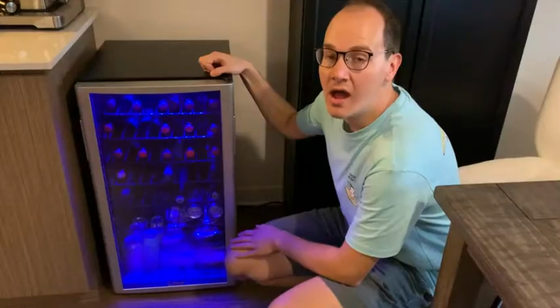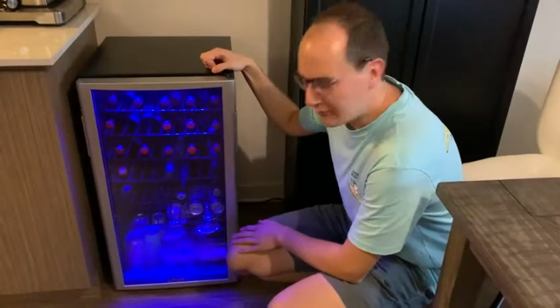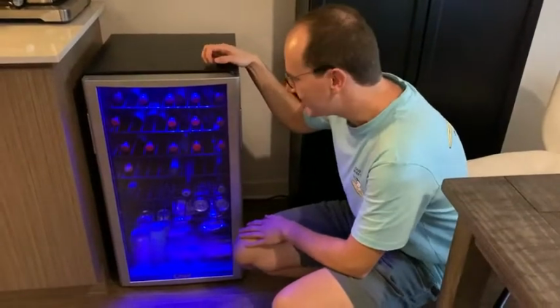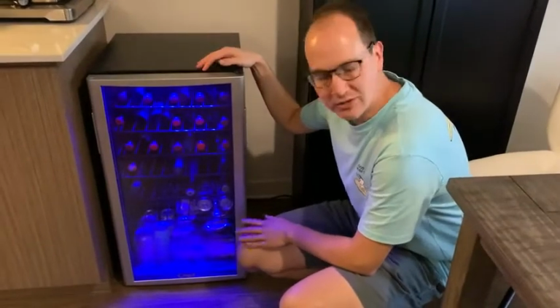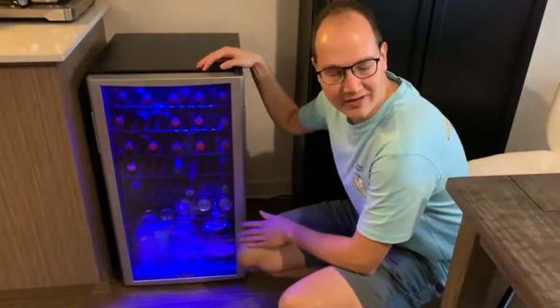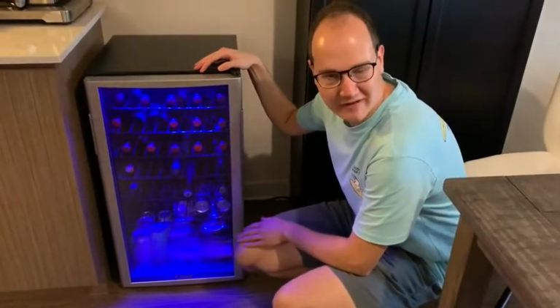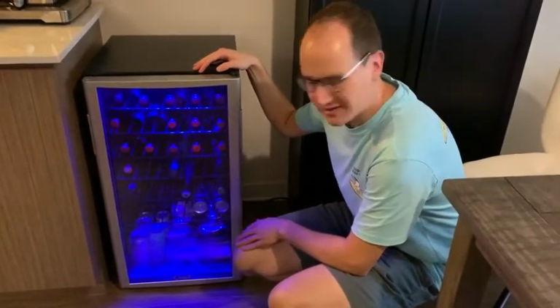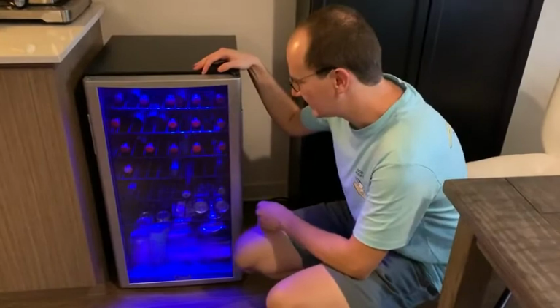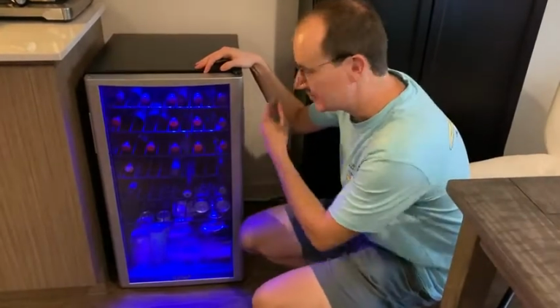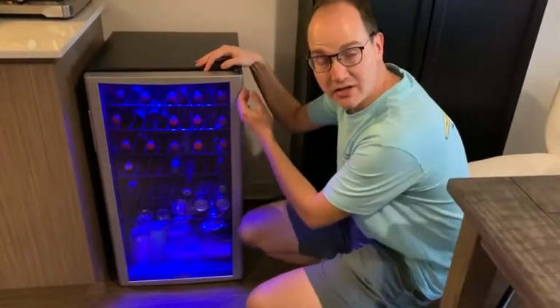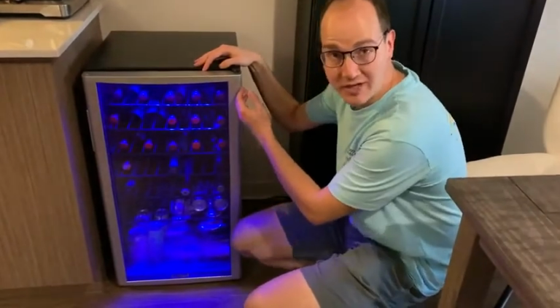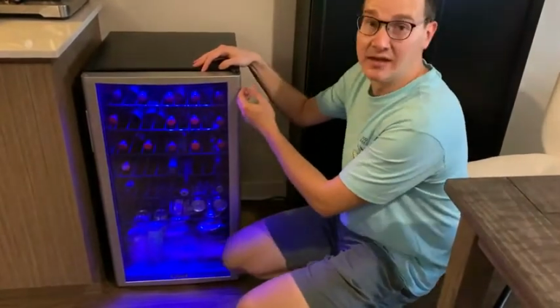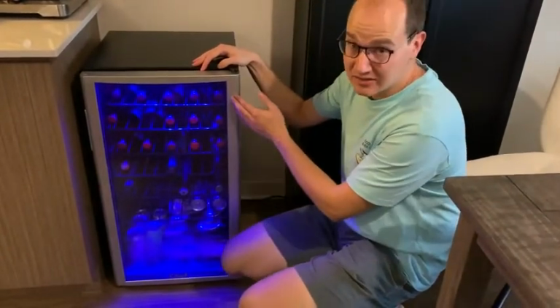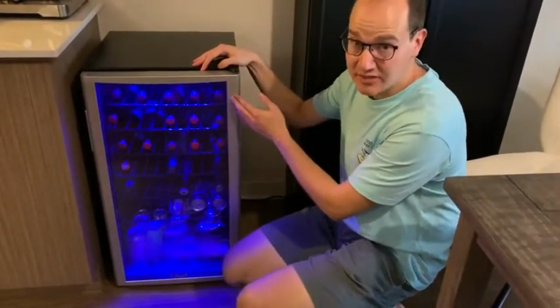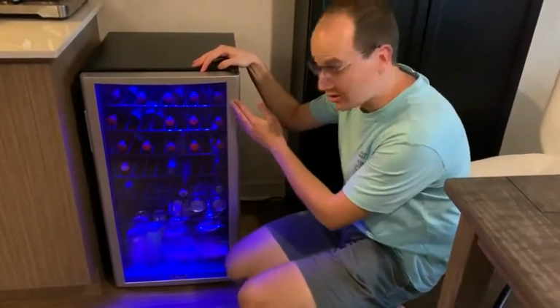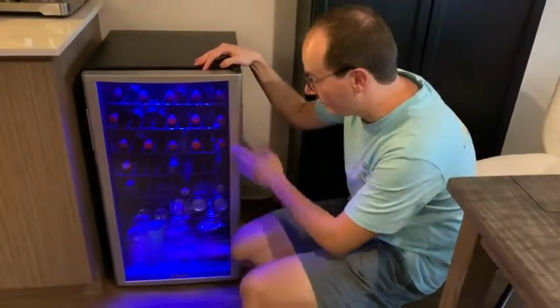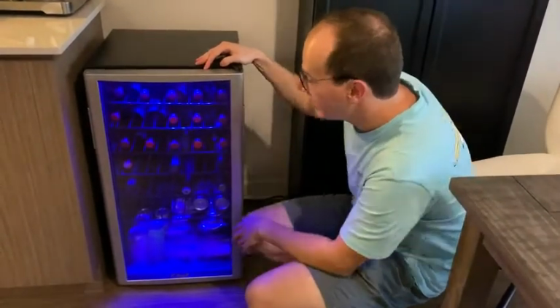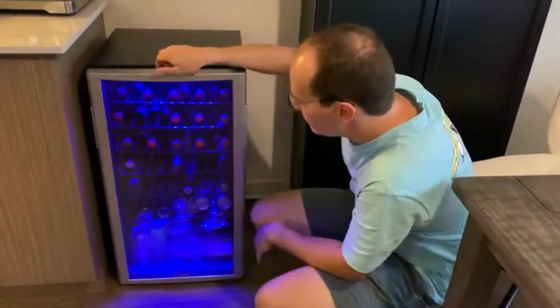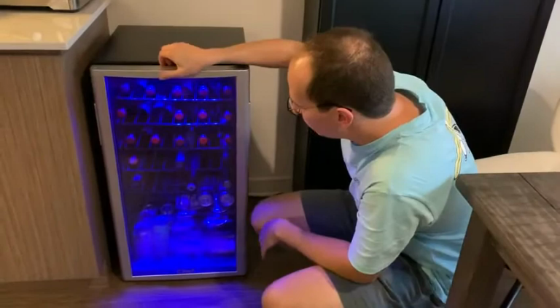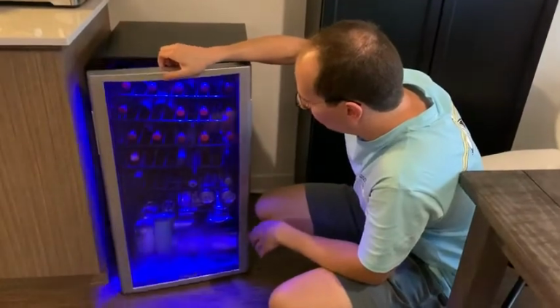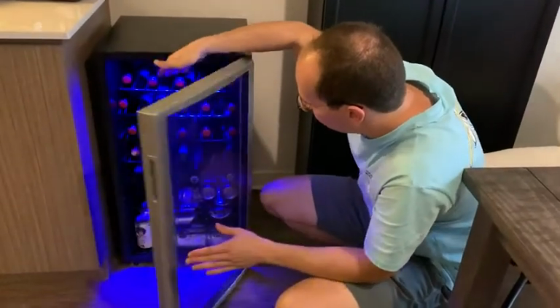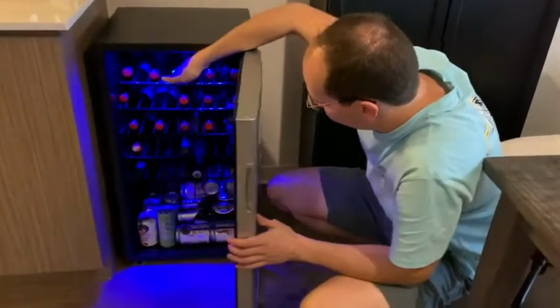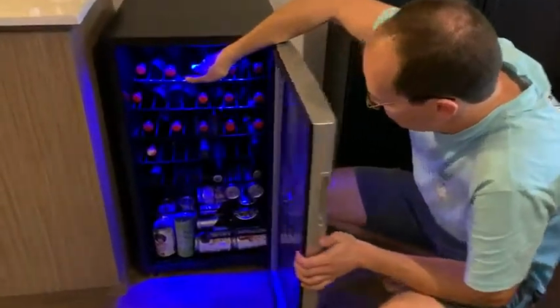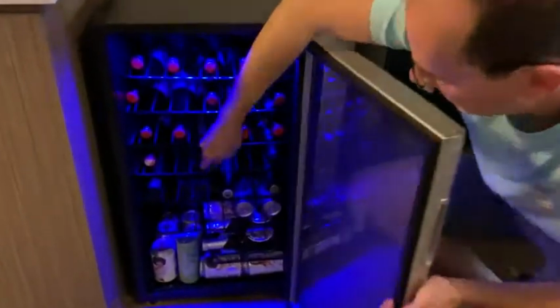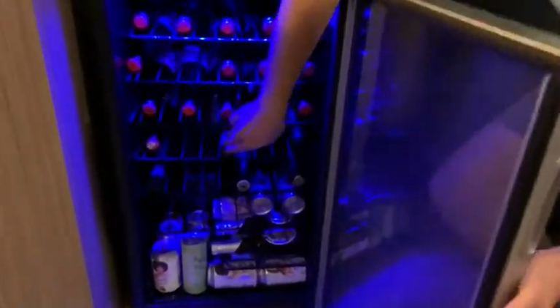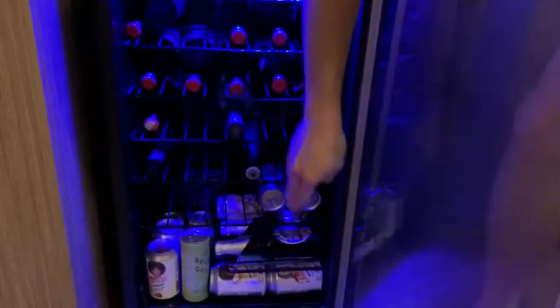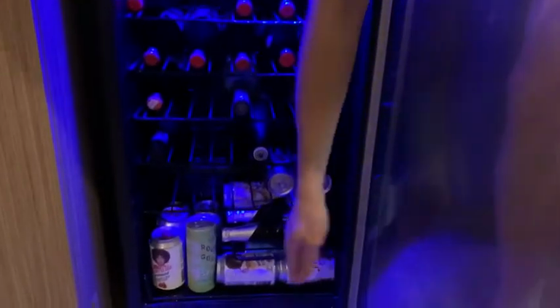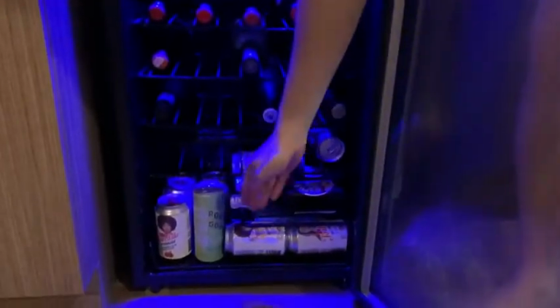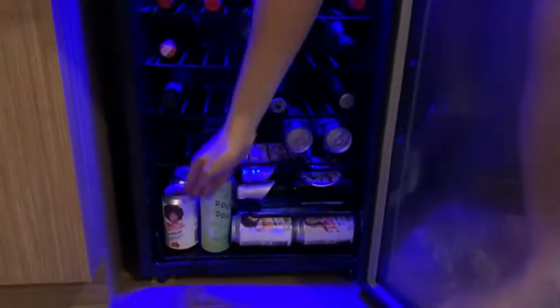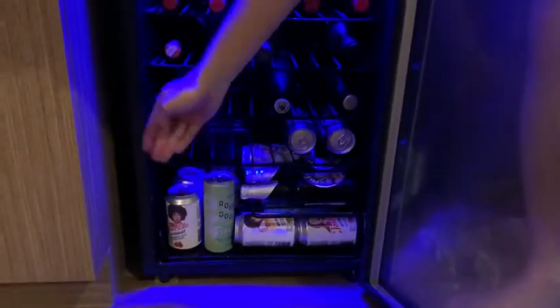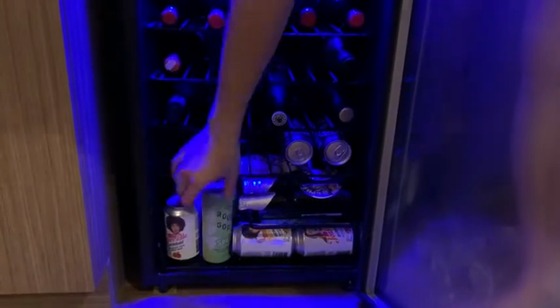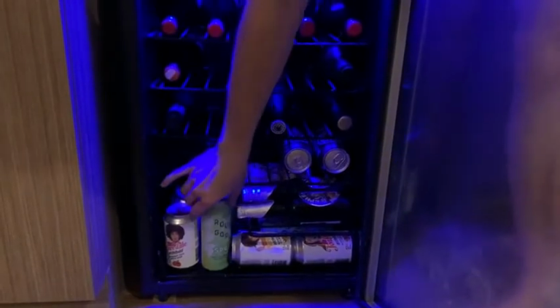I would recommend this wine cooler to my friends and family because there is a lot of room in it. It can contain 36 bottles of wine. In my unit I have put big bottles of beer, wine bottles, even a pop of beer and cider.